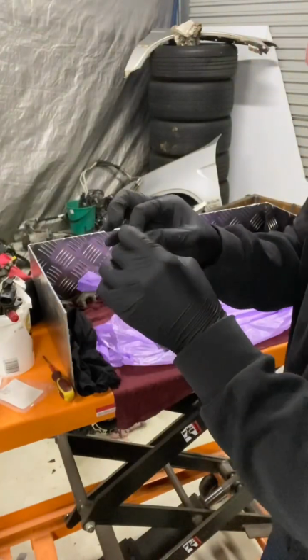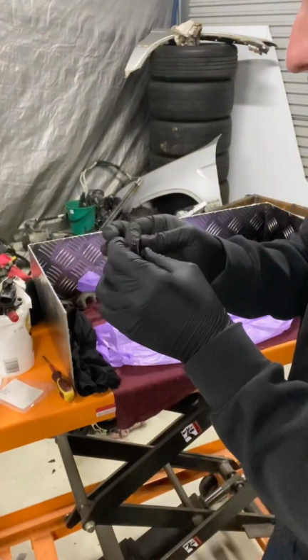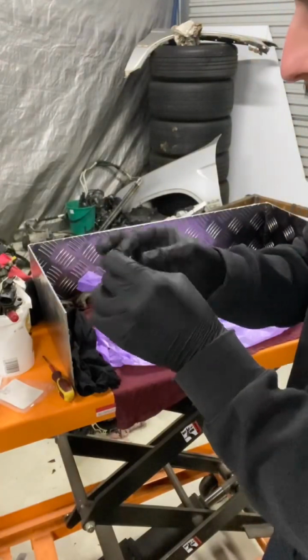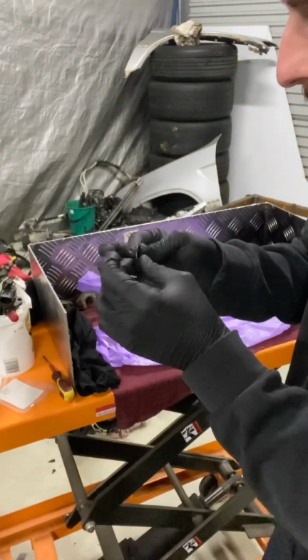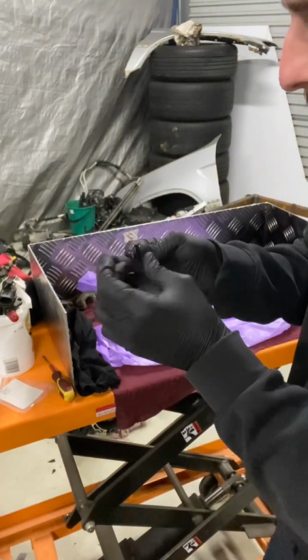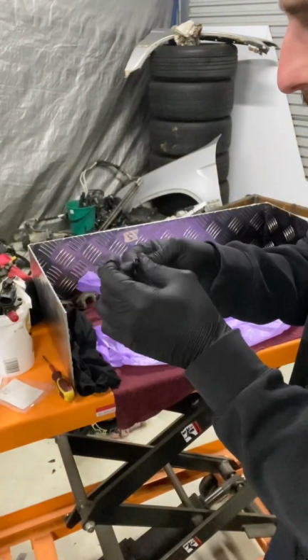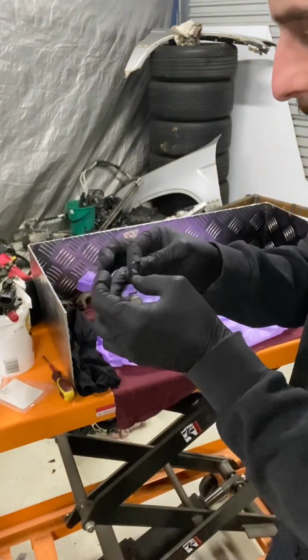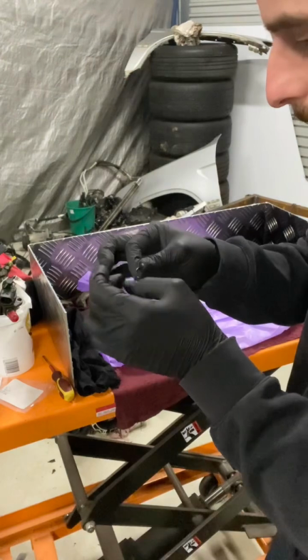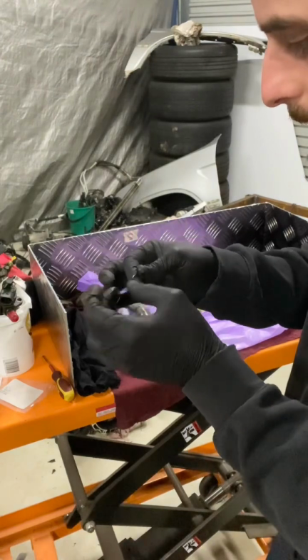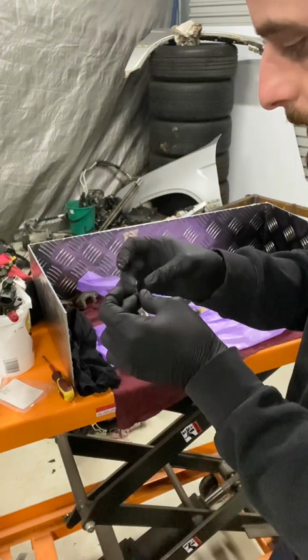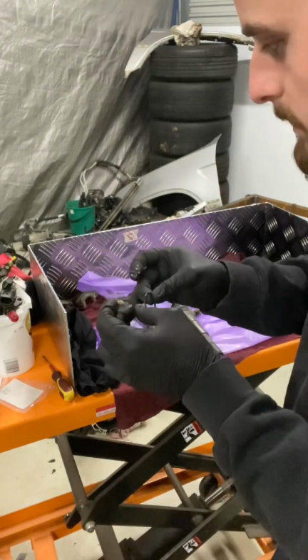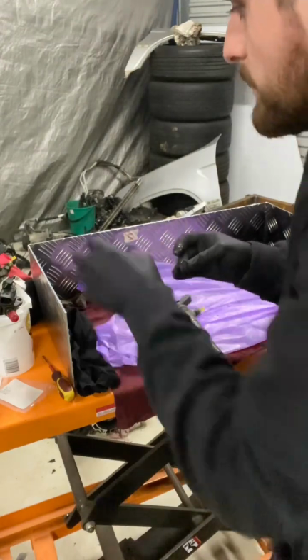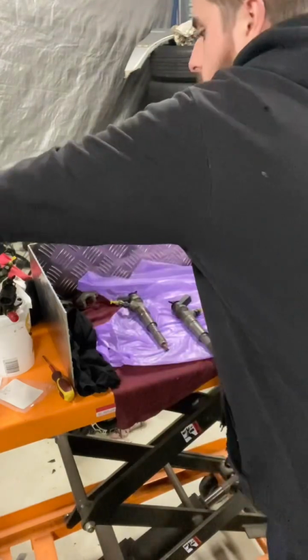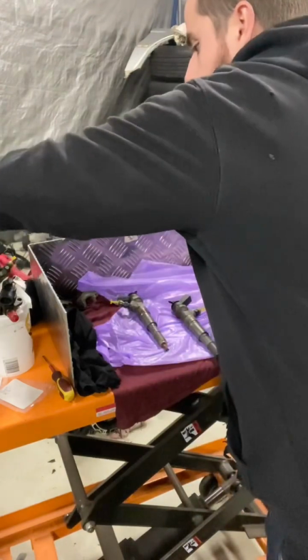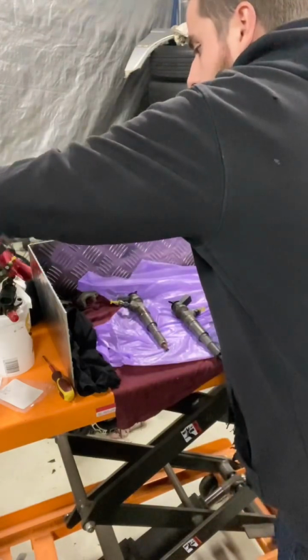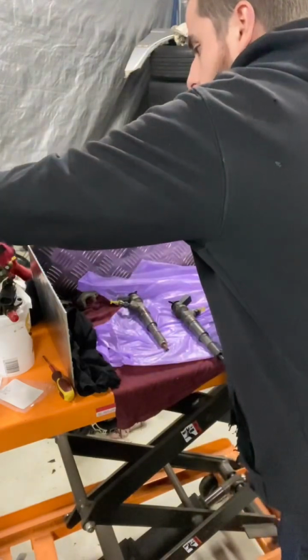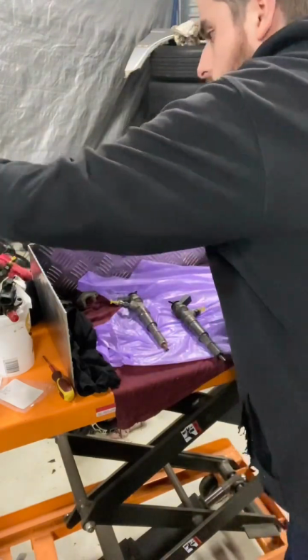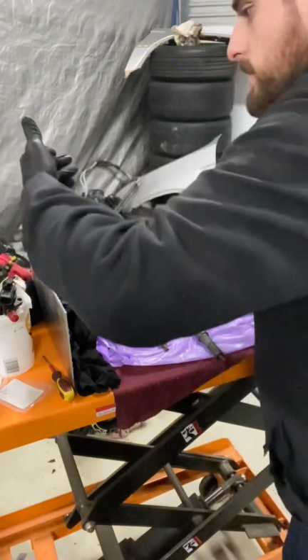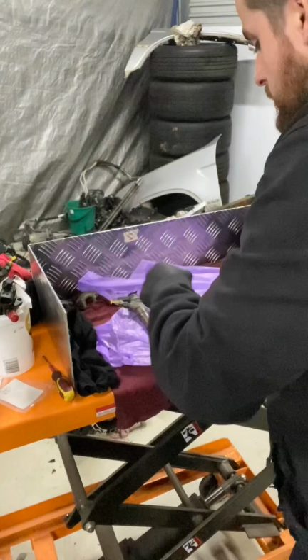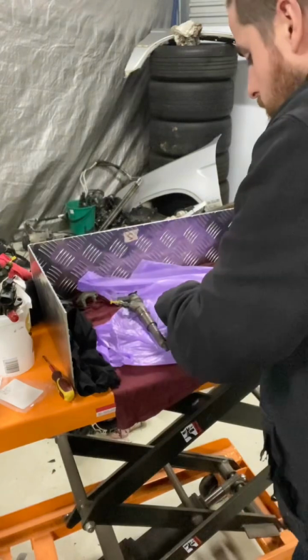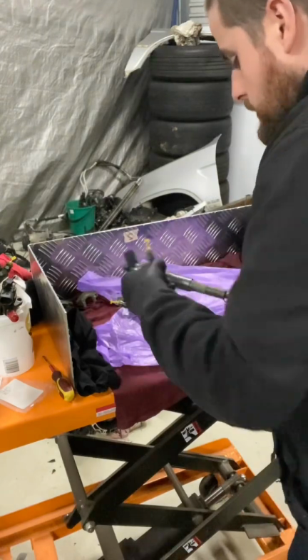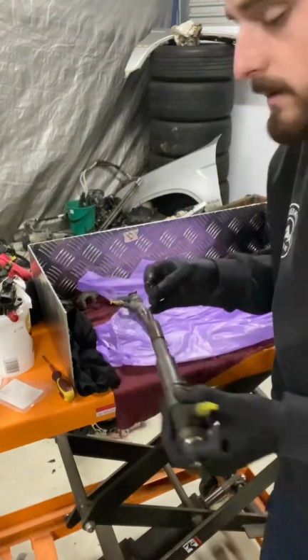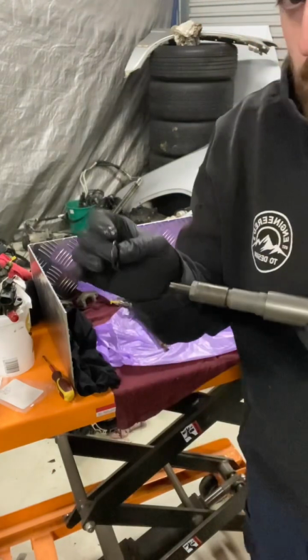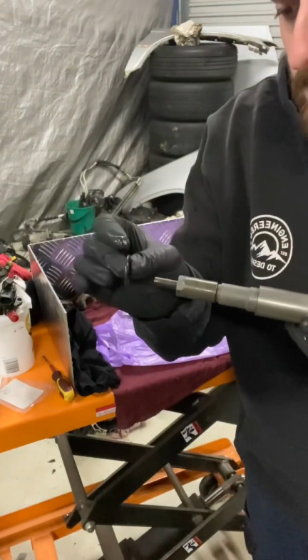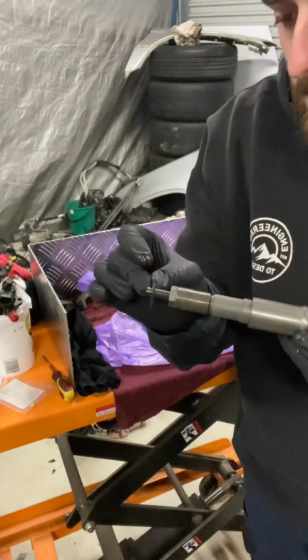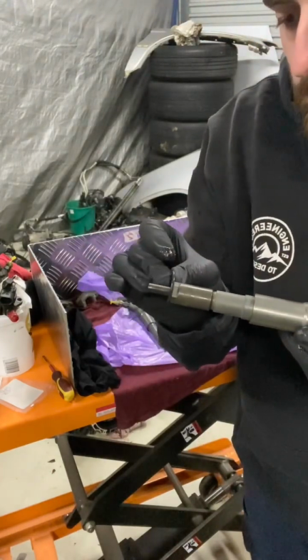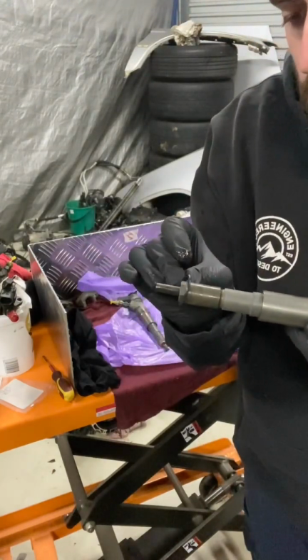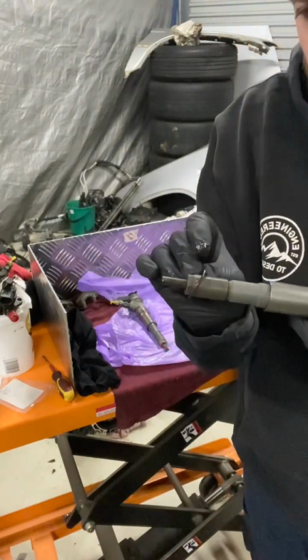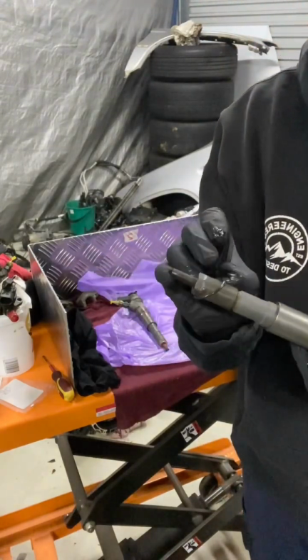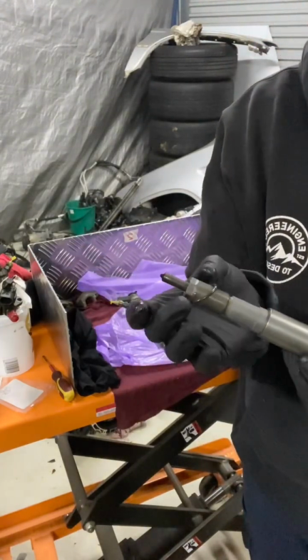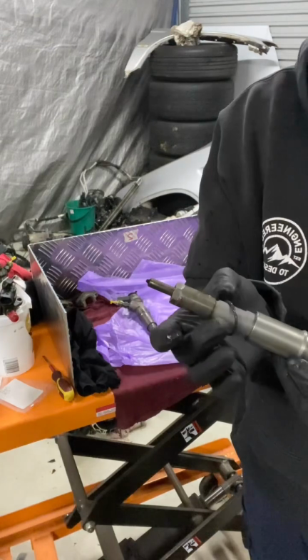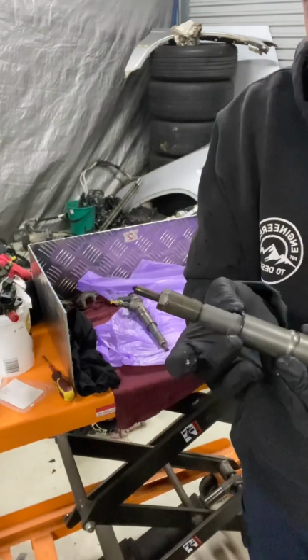Dab of rubber grease on the o-ring just so we don't fail on anything - pinch it, tear it, whatever. Take that and fit it up without touching the nozzle.